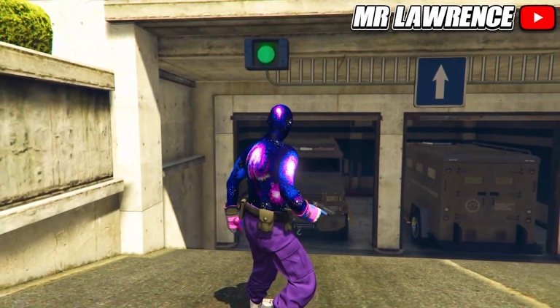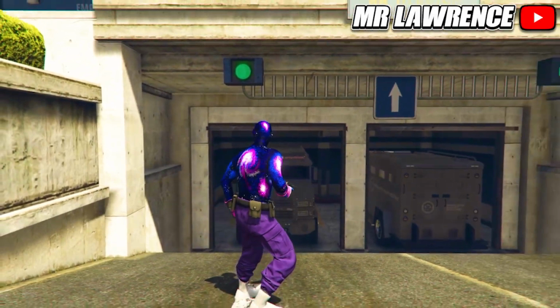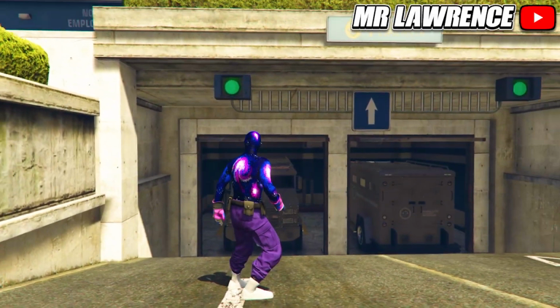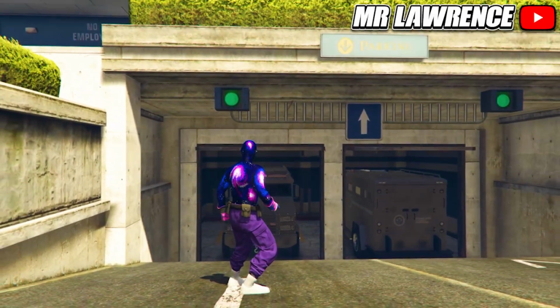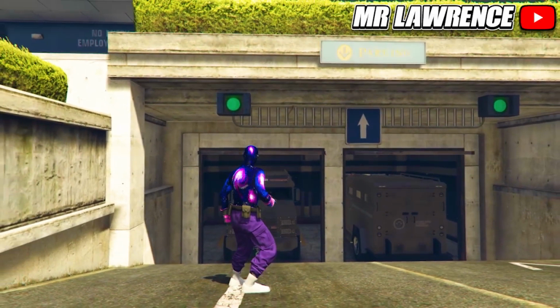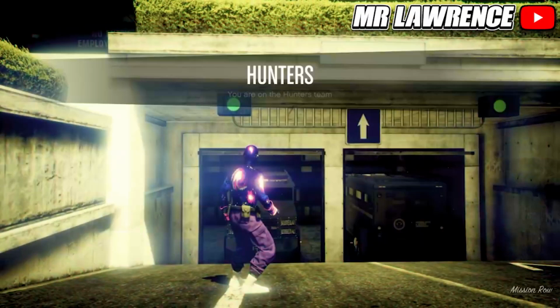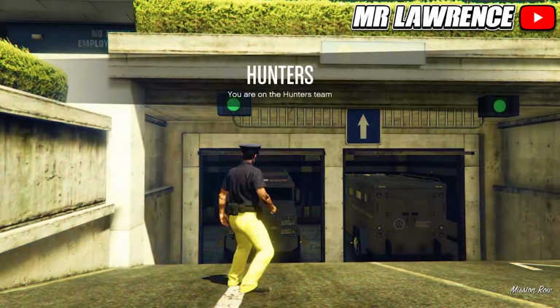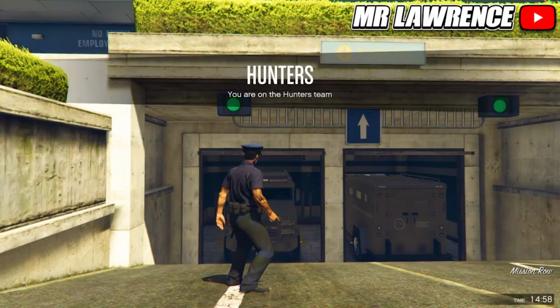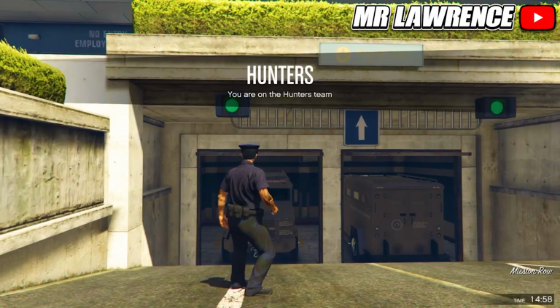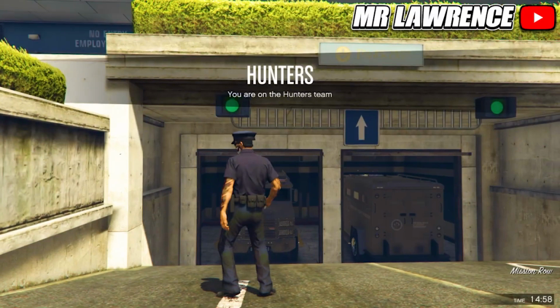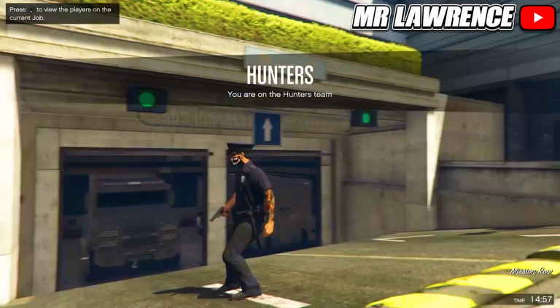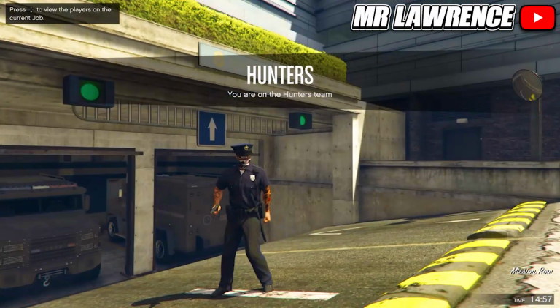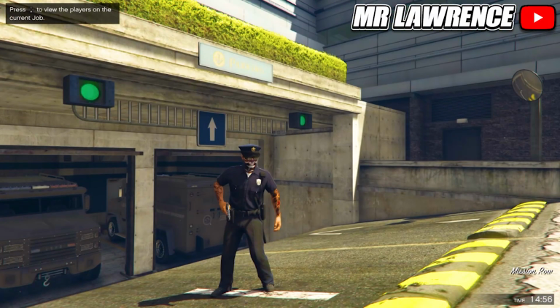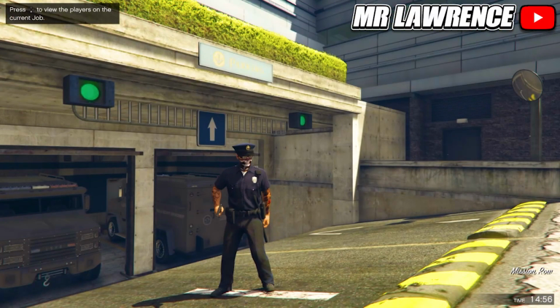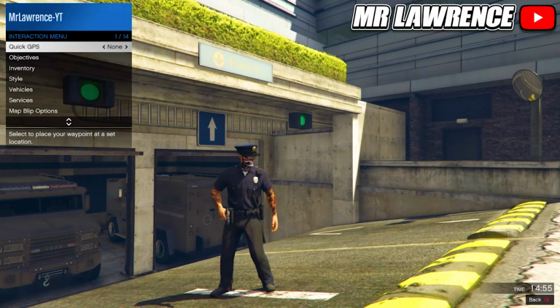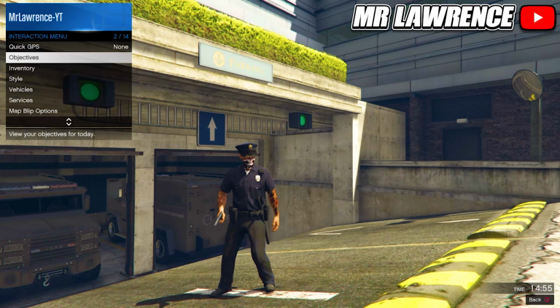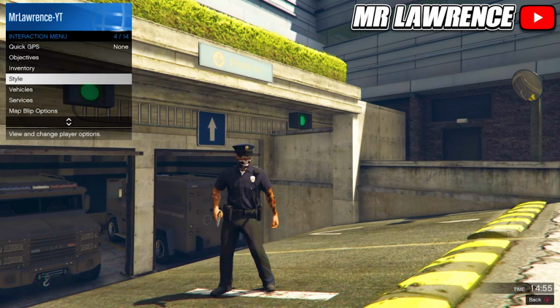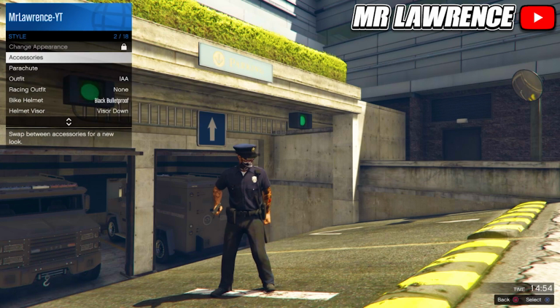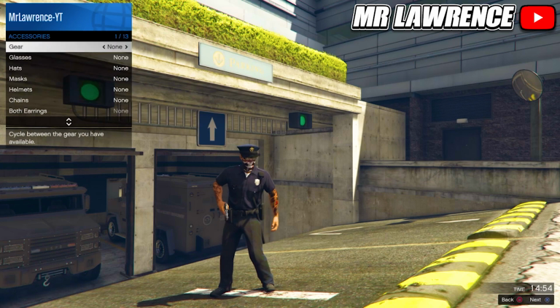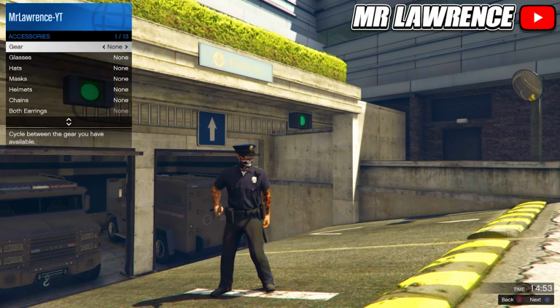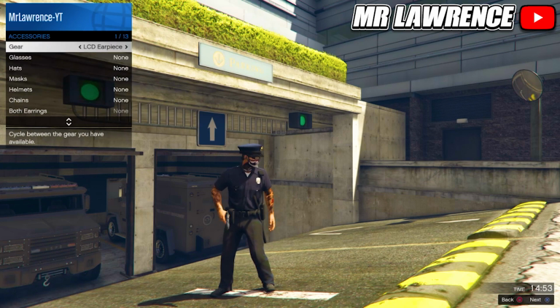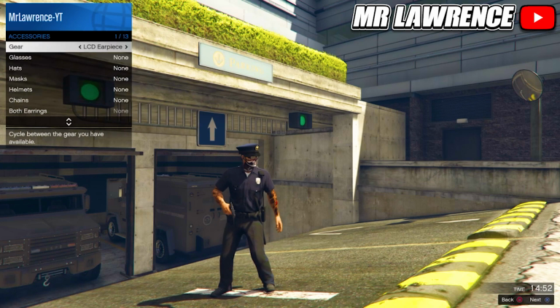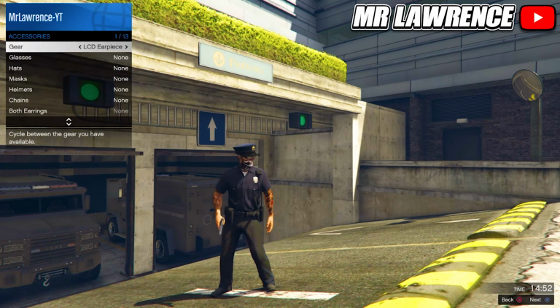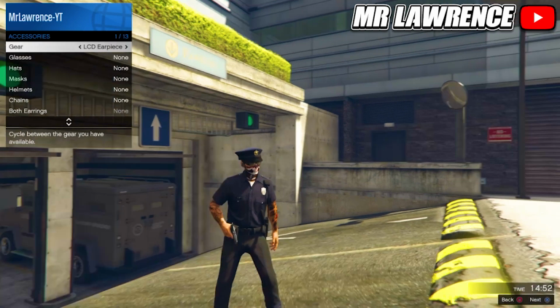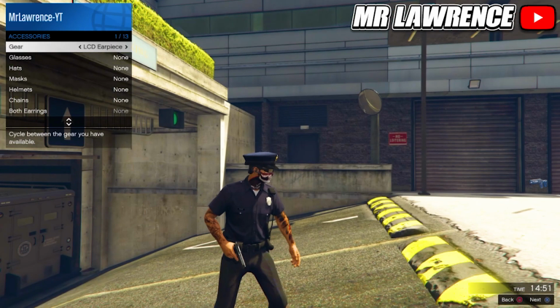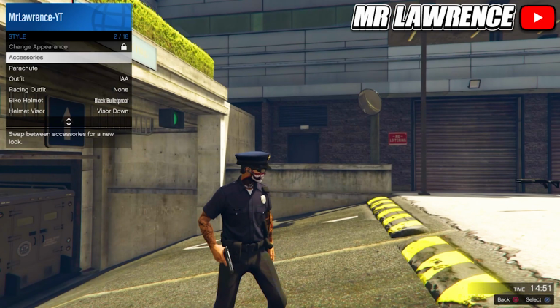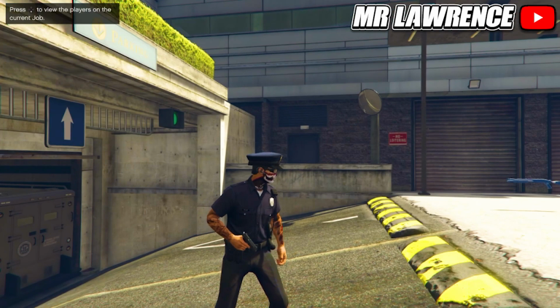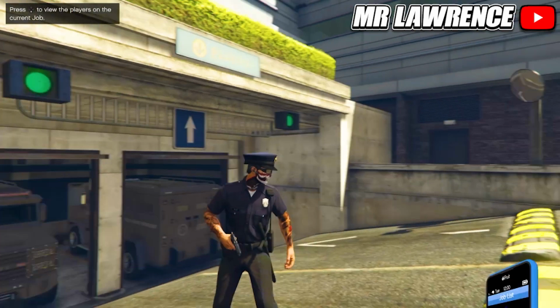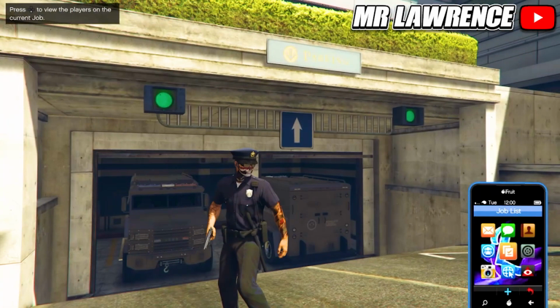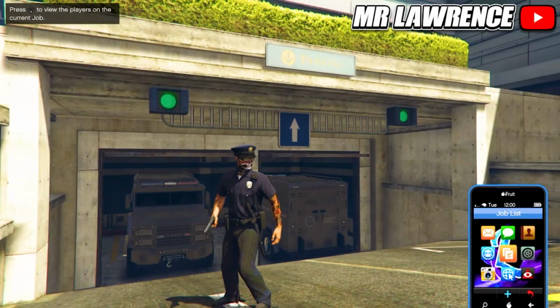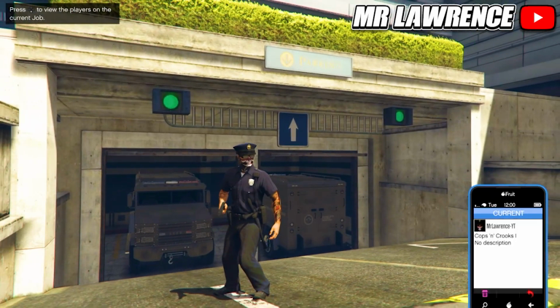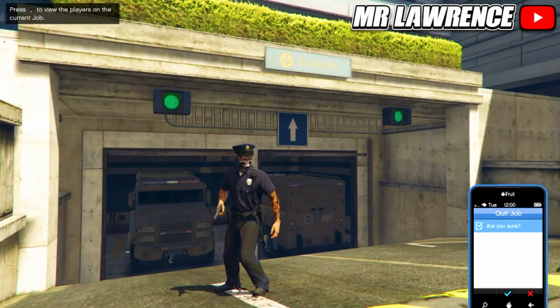When you load in, equip any accessory through your interaction menu. Then leave the mission through your phone.